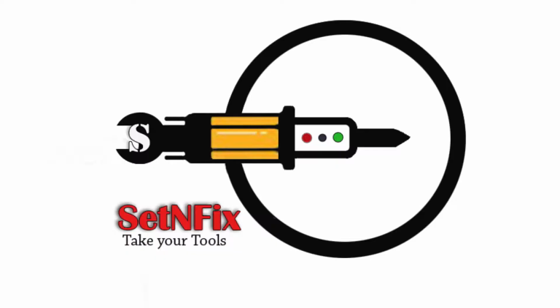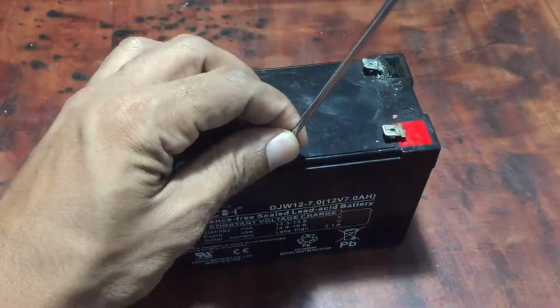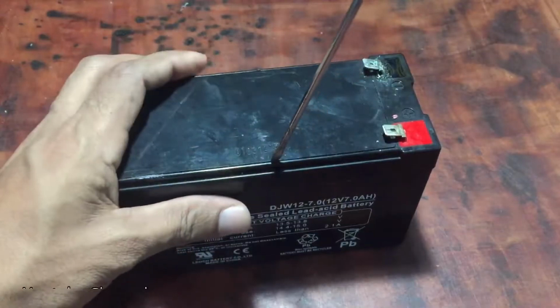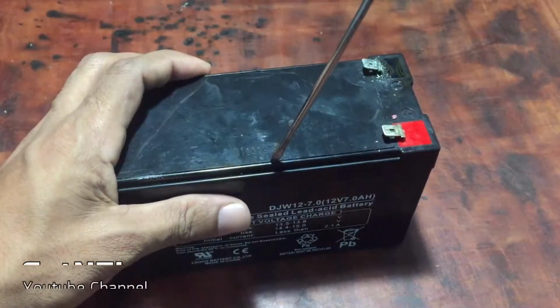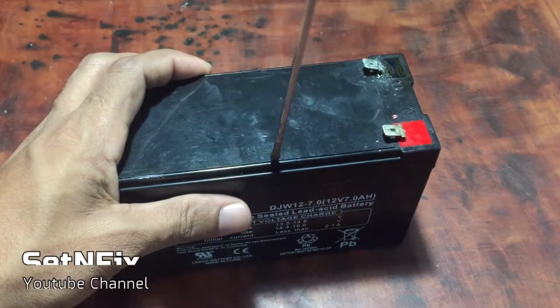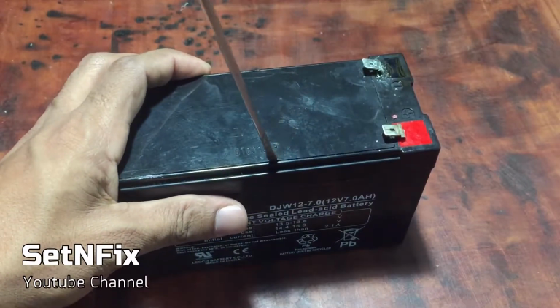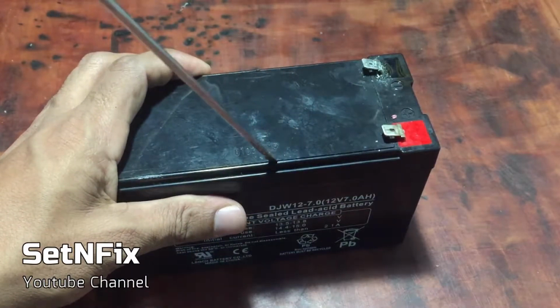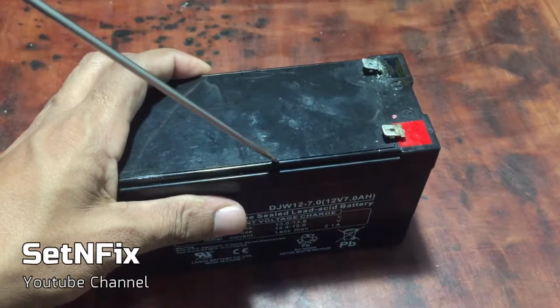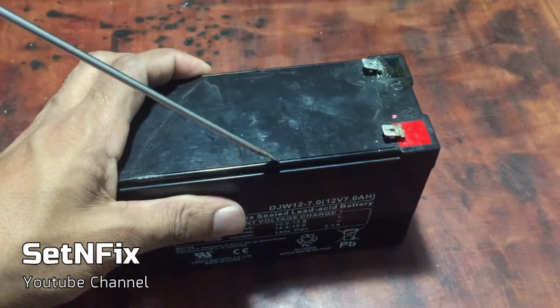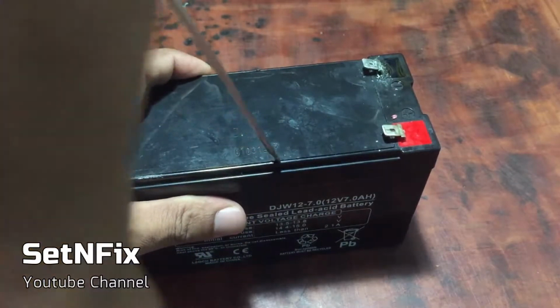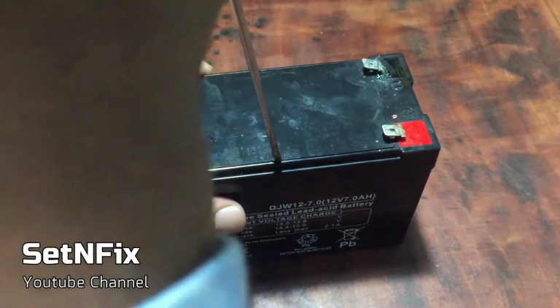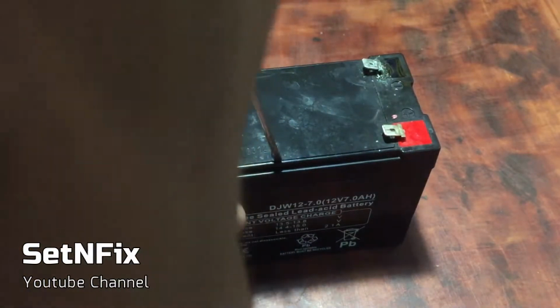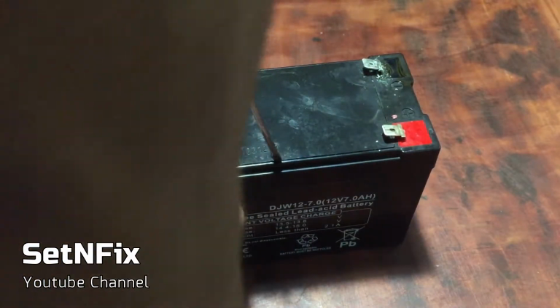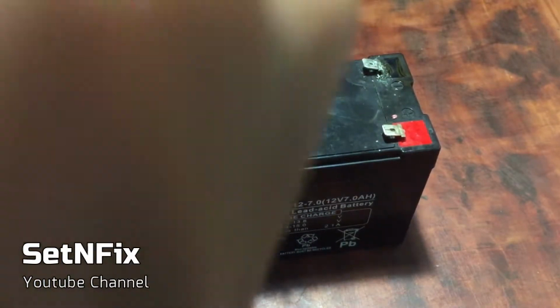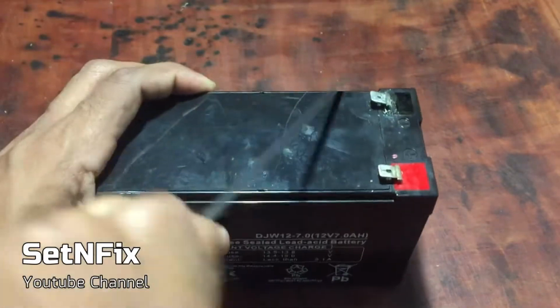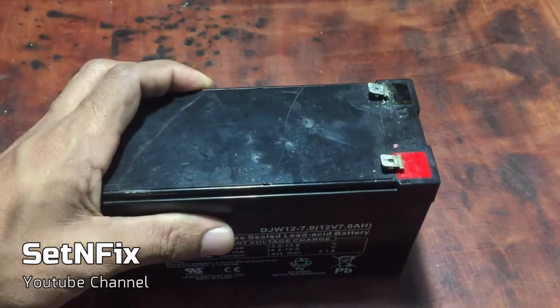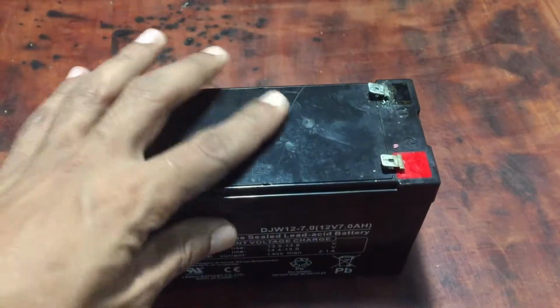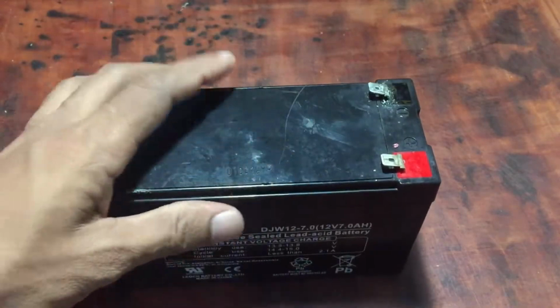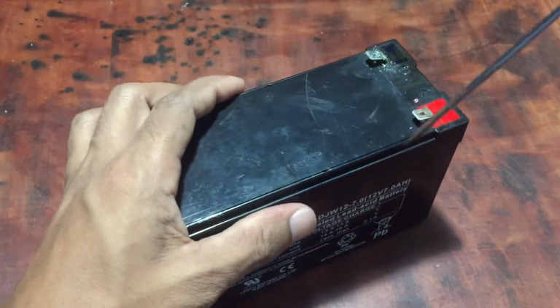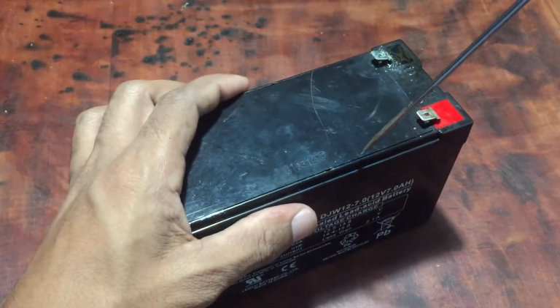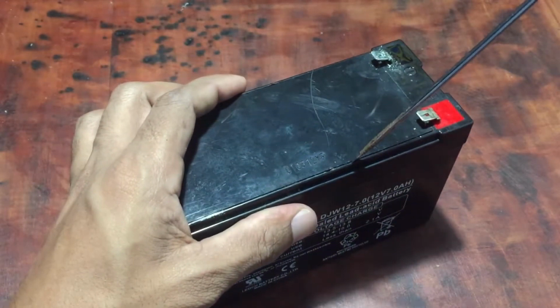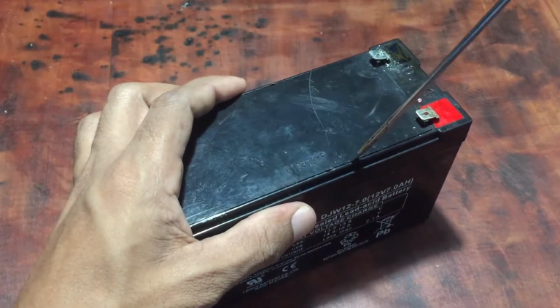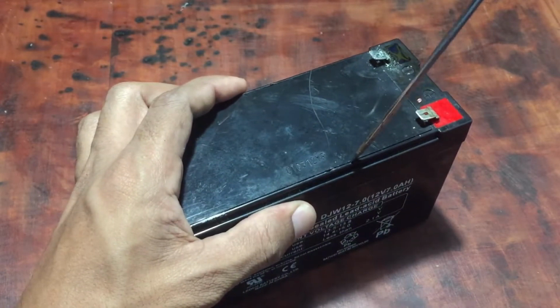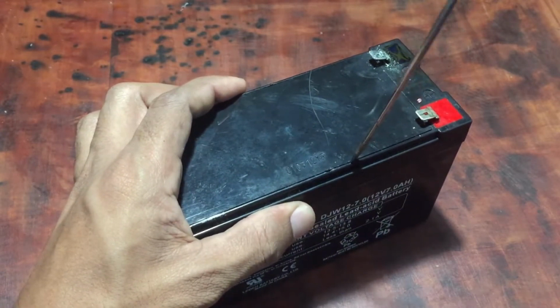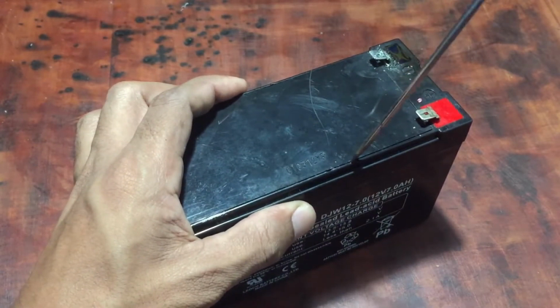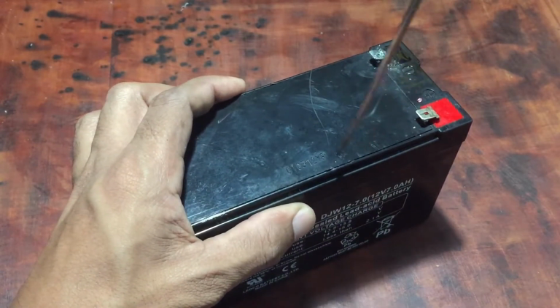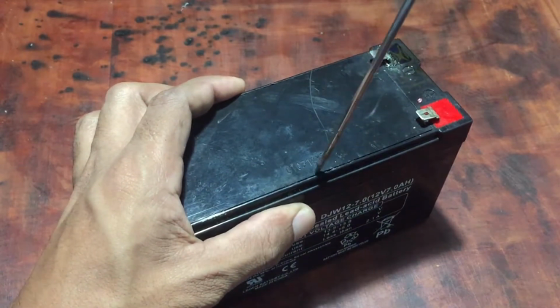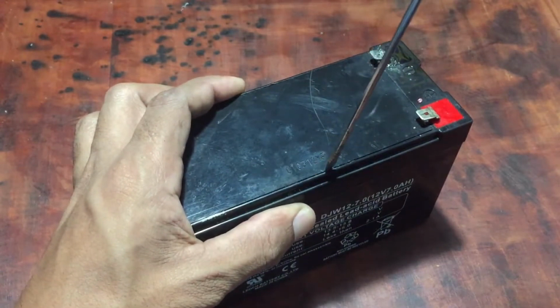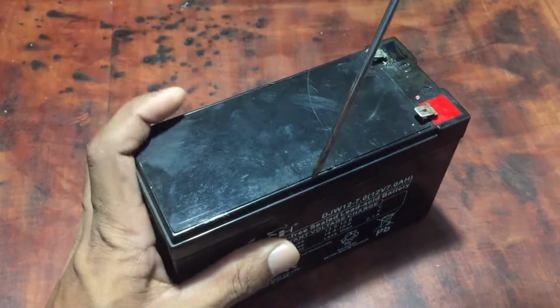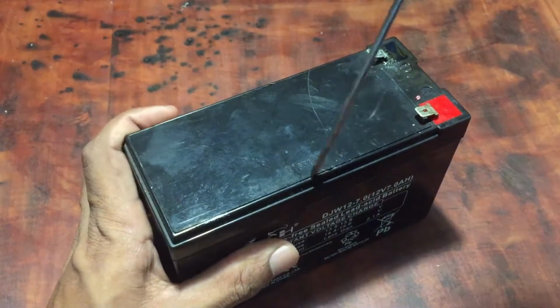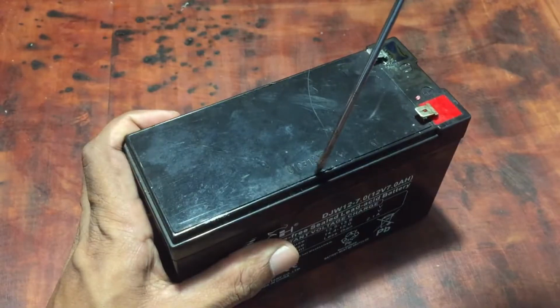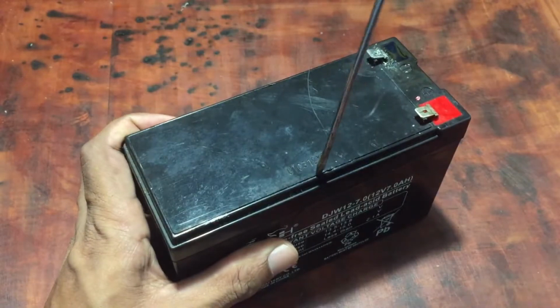I have seen a lot of YouTube videos instructing how to recharge a dead UPS battery. Therefore, I also tried to prove the successfulness of such a mechanism.